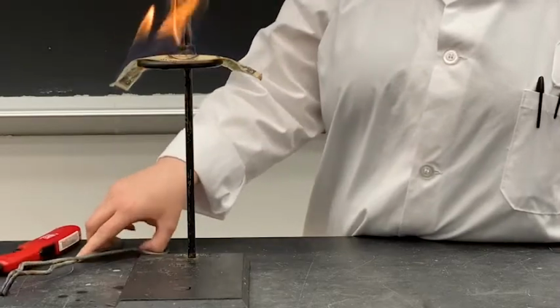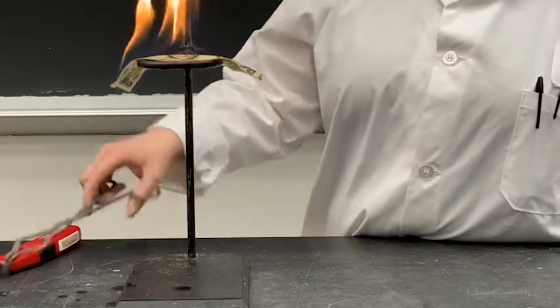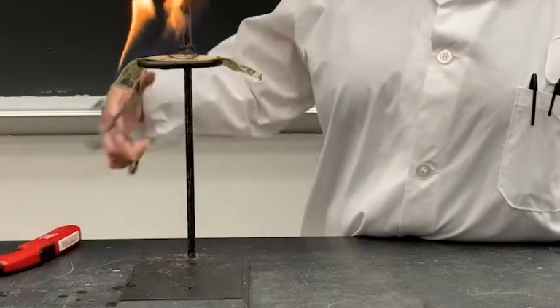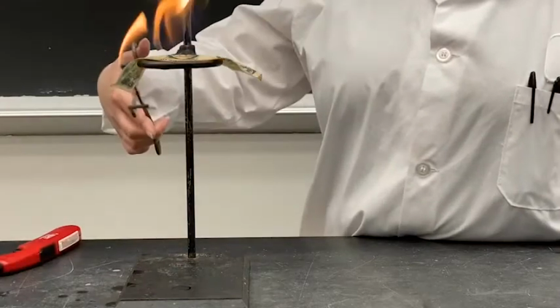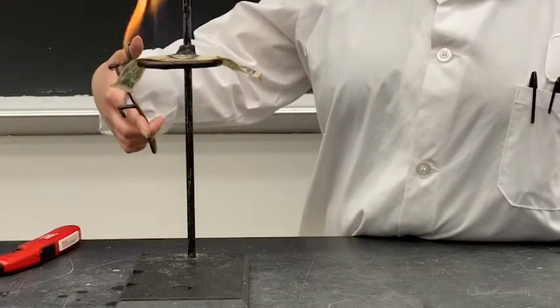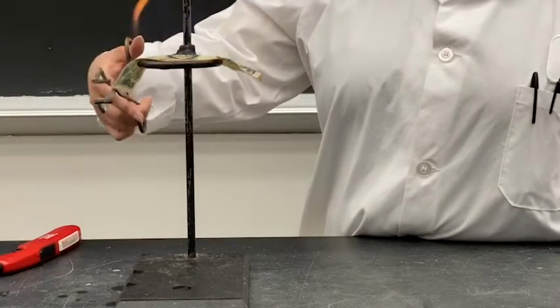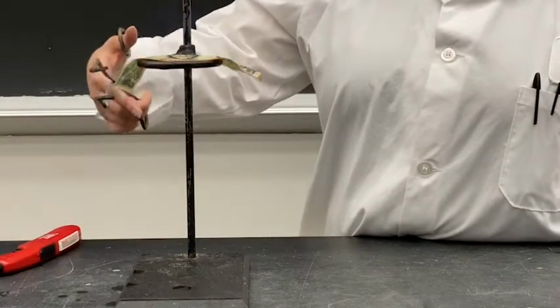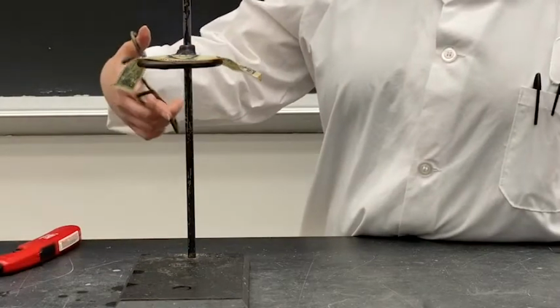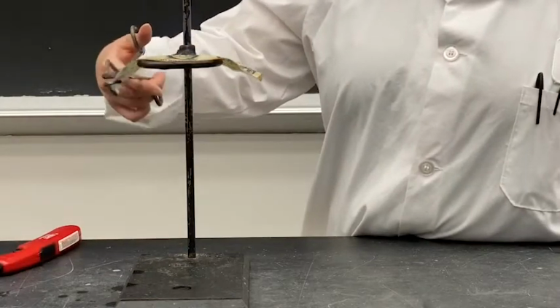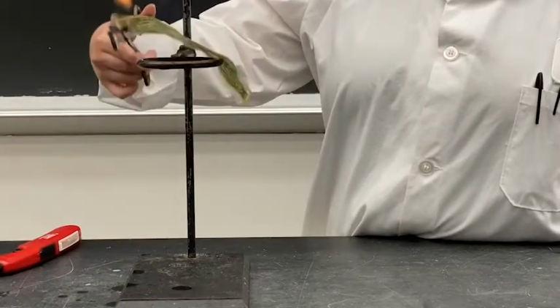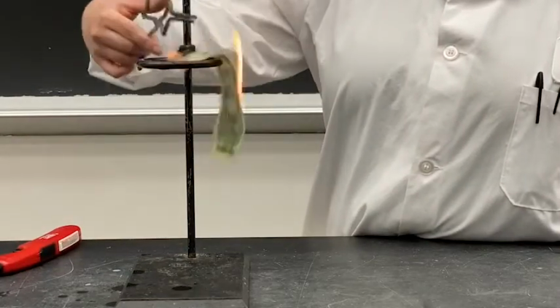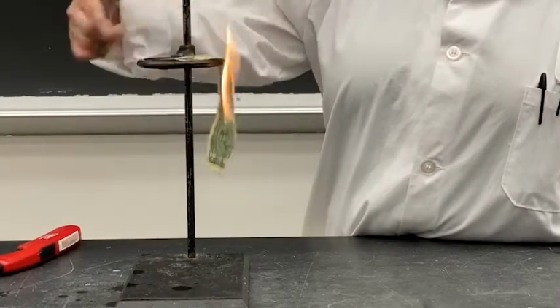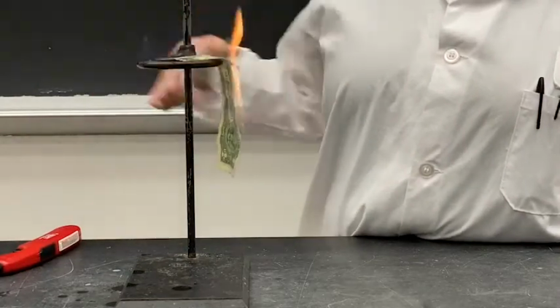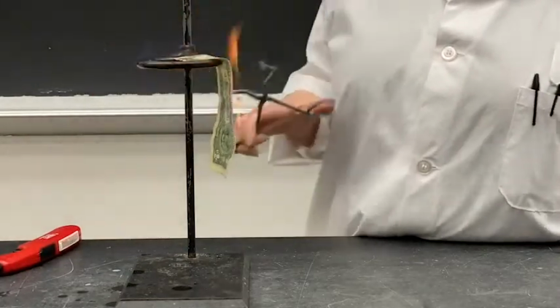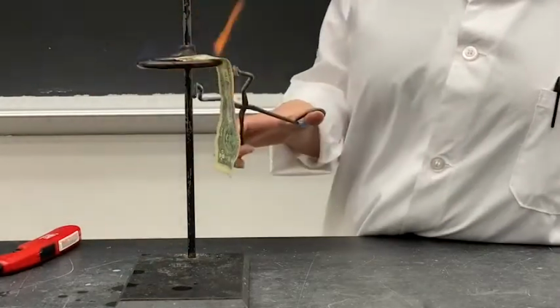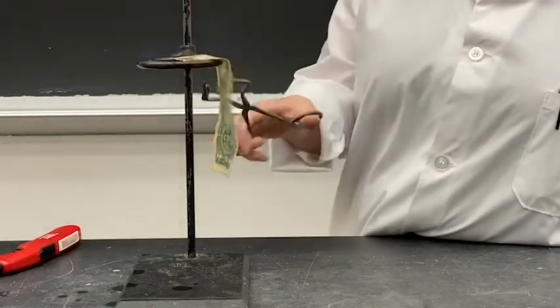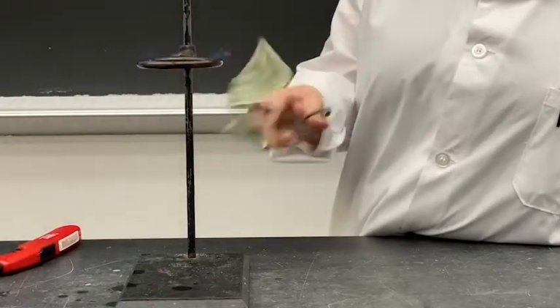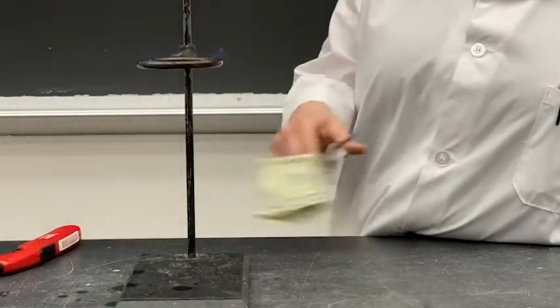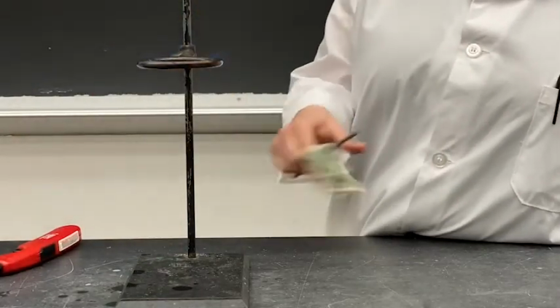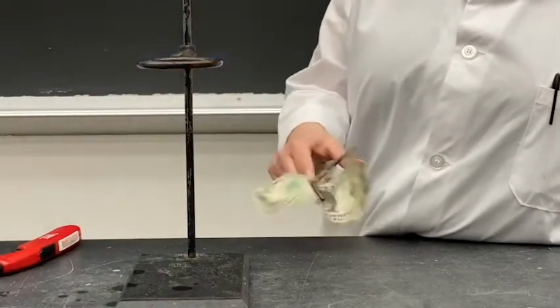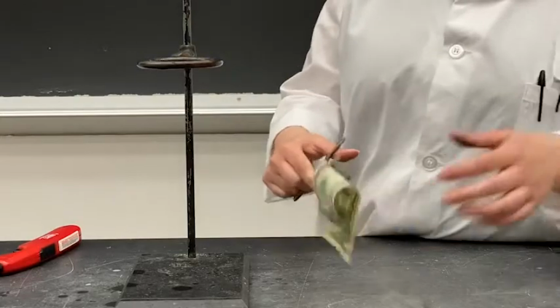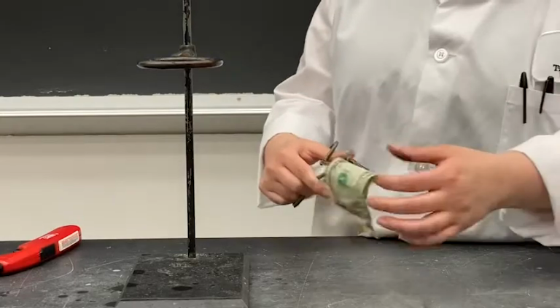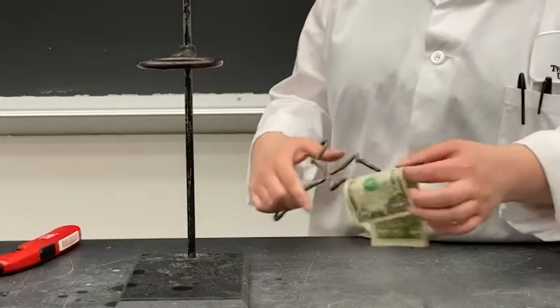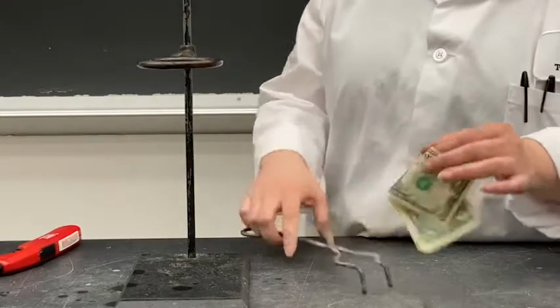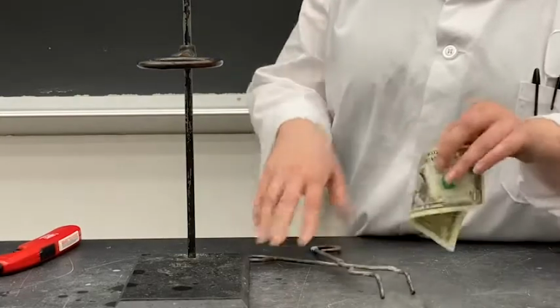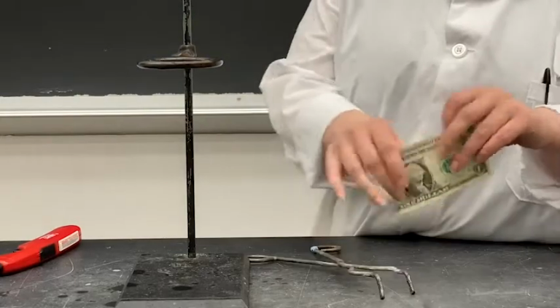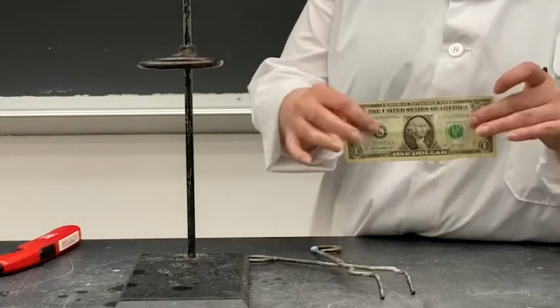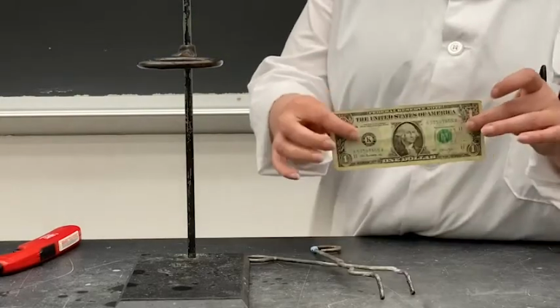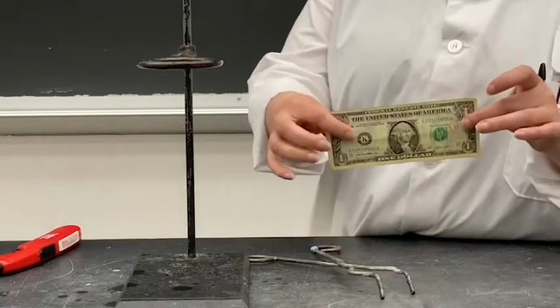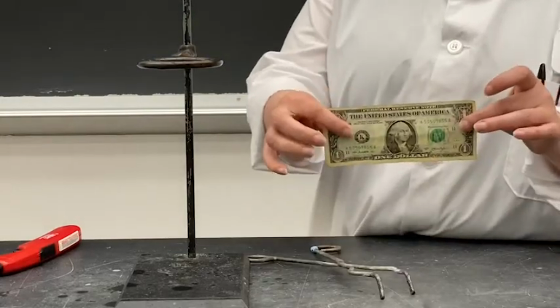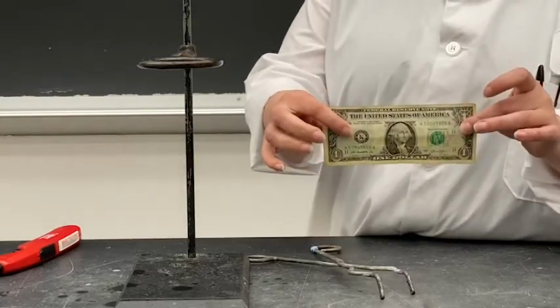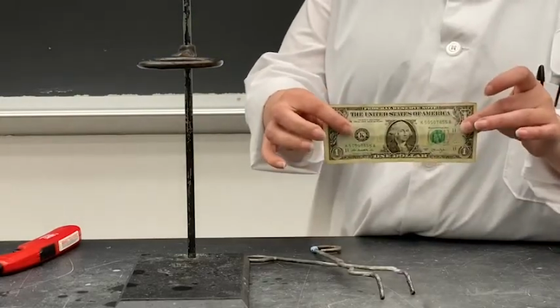The isopropanol burns off, but the water protects it. You can see that my bill is unsinged.